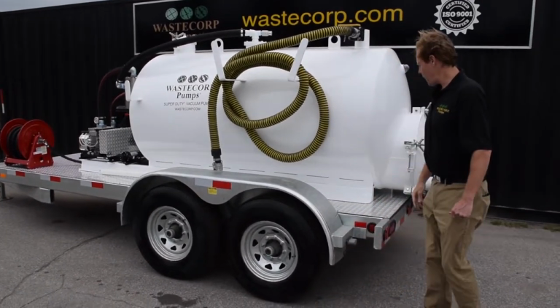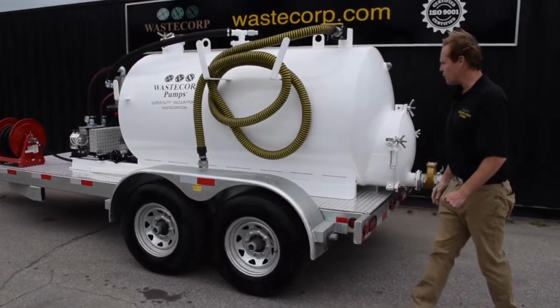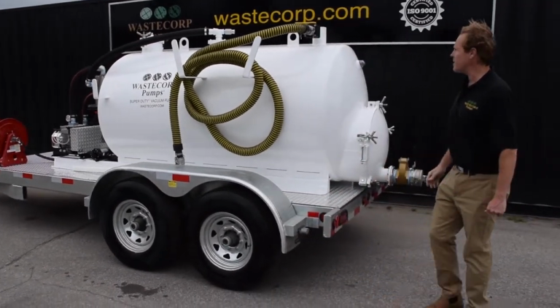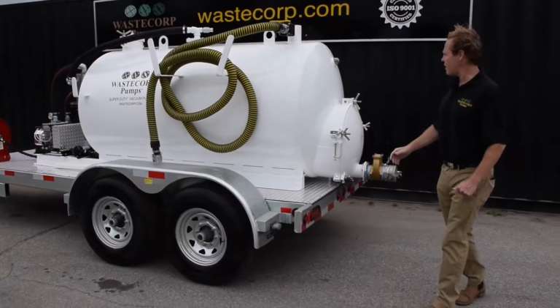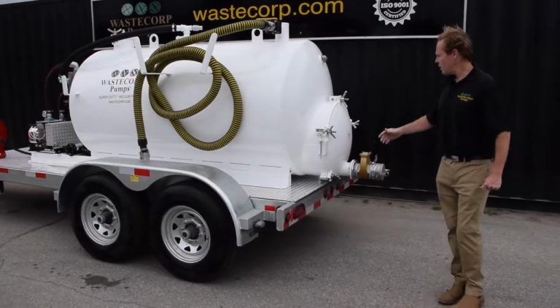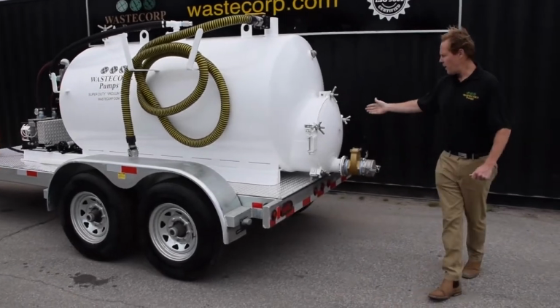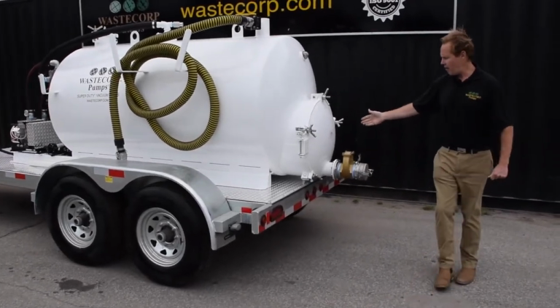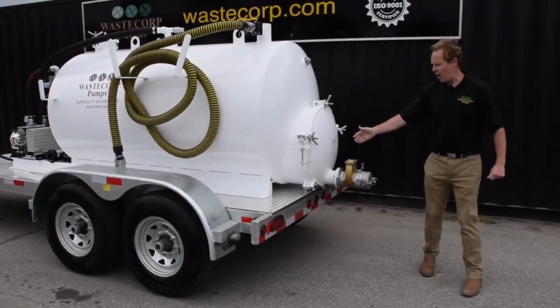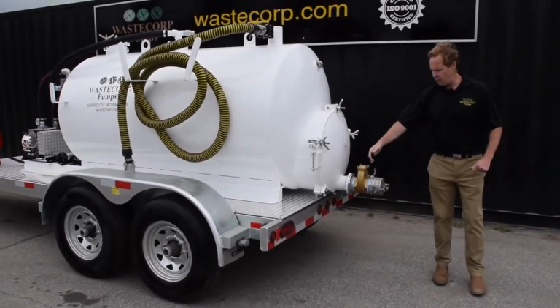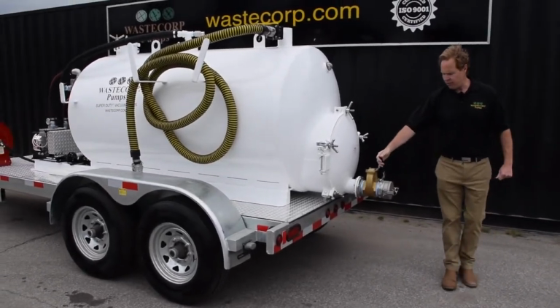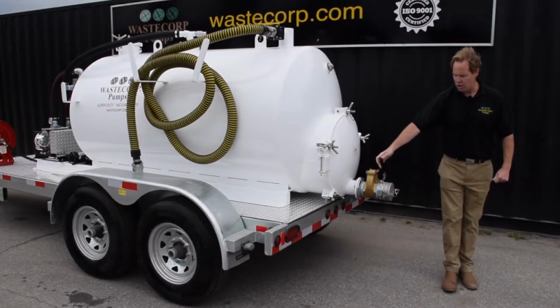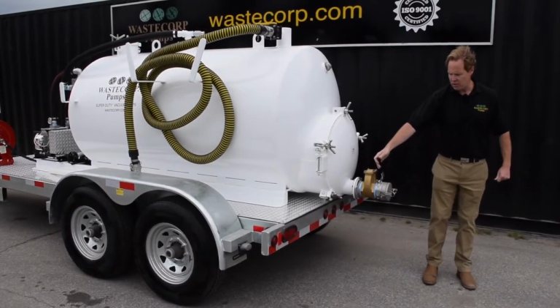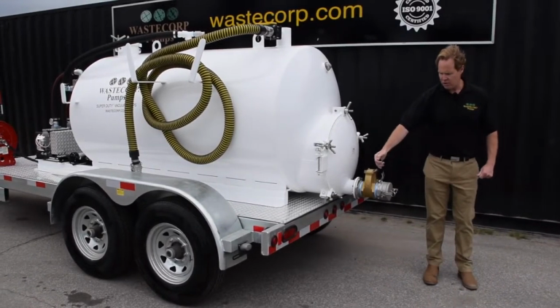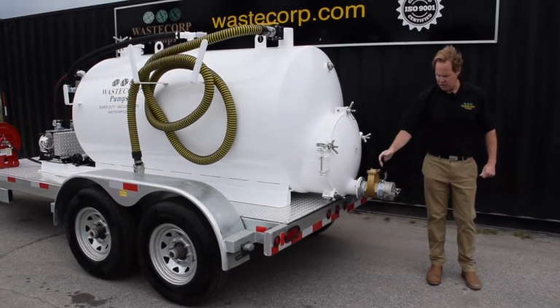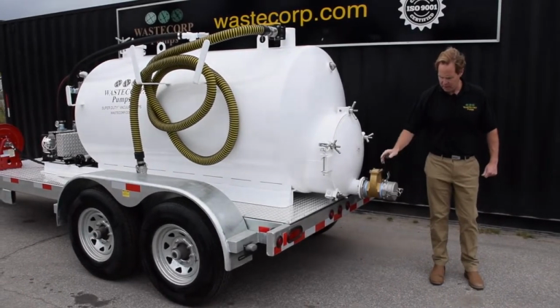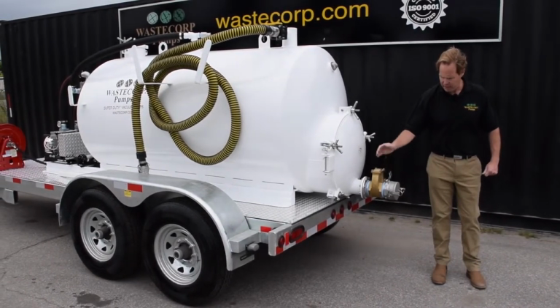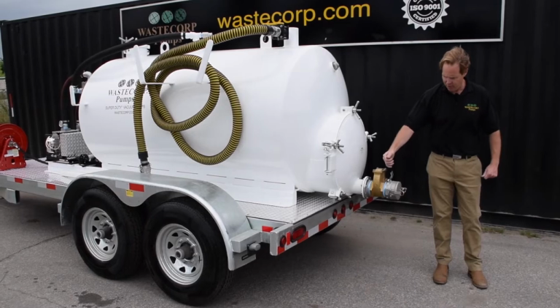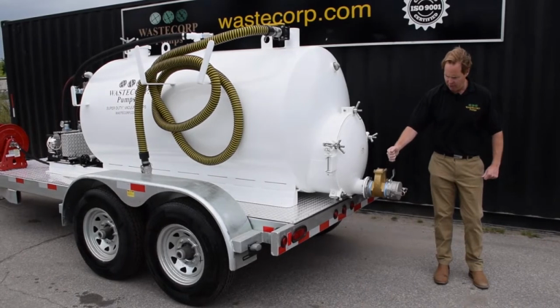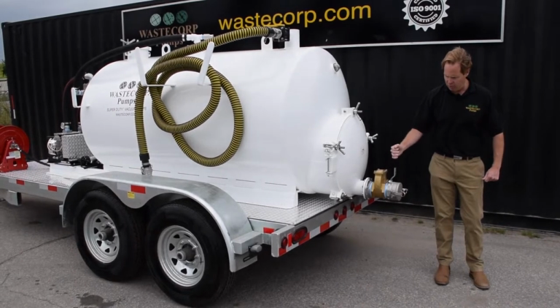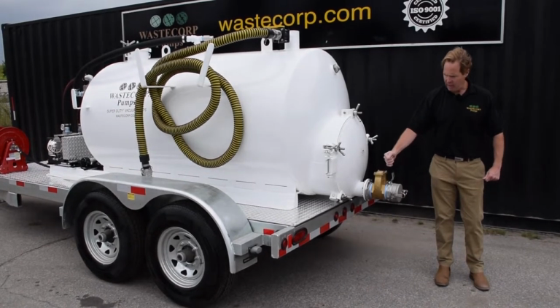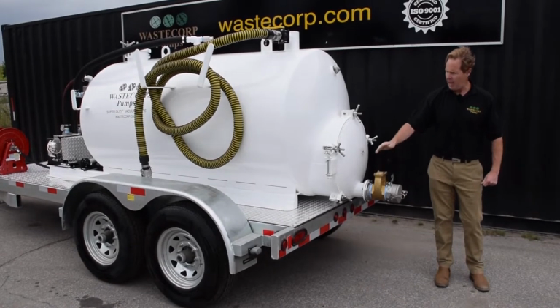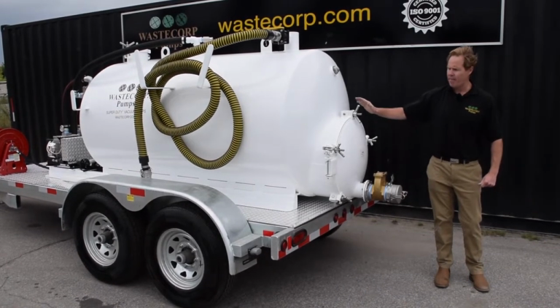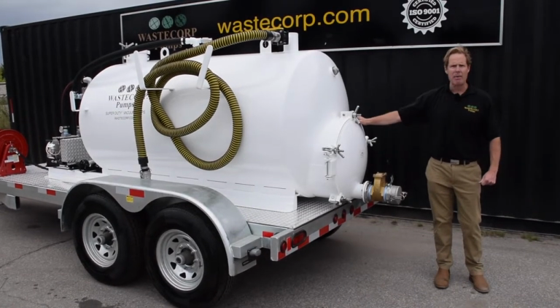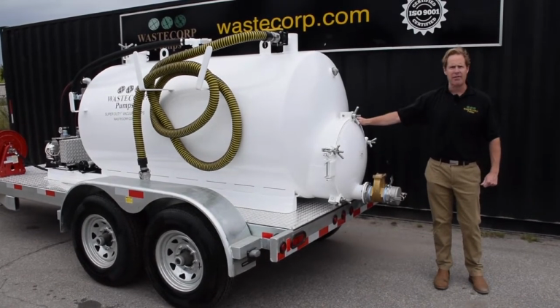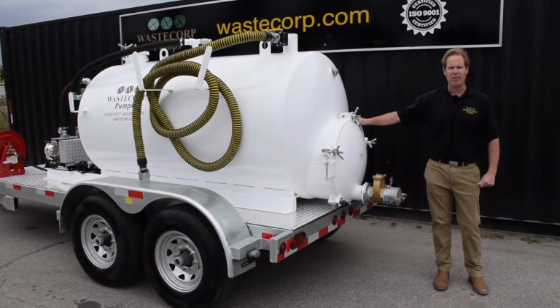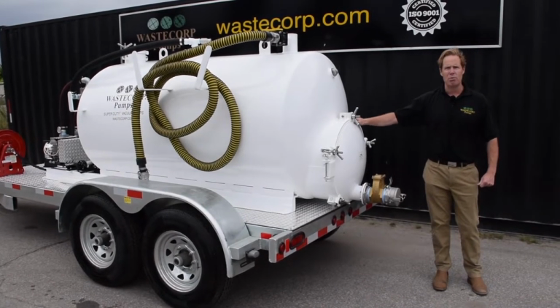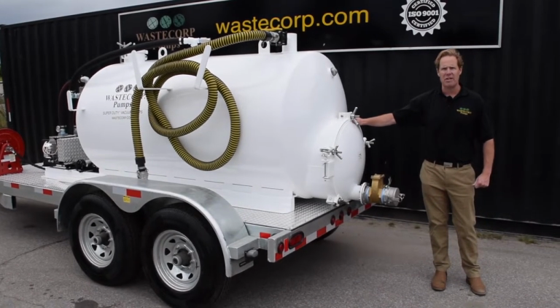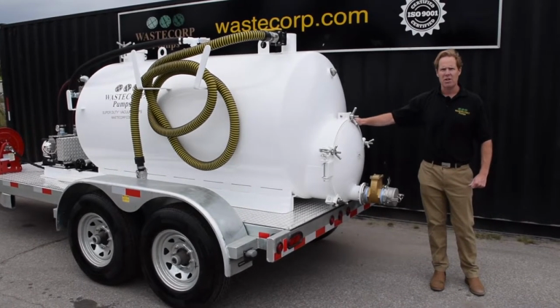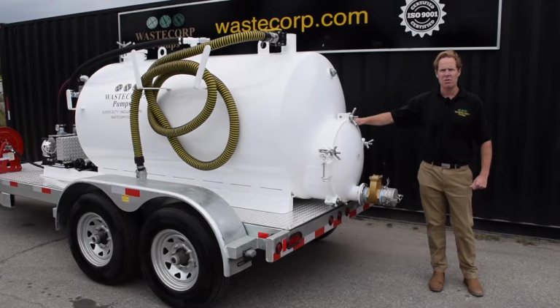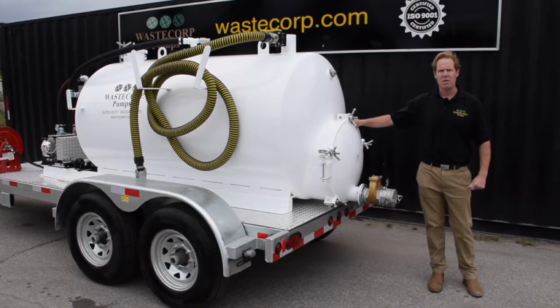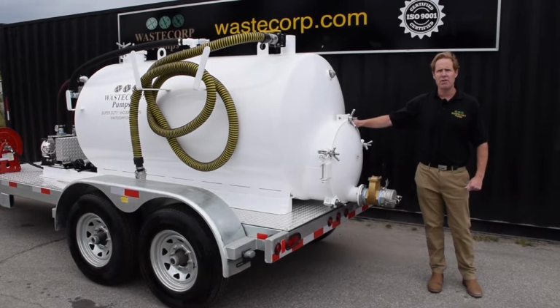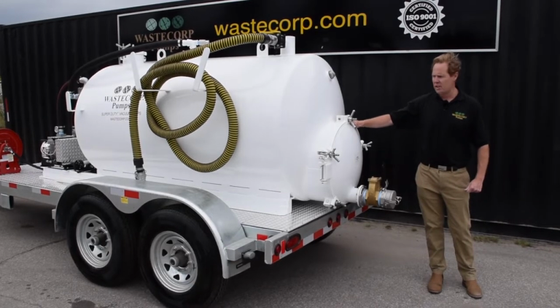At the rear of the tank we have offloads from 2 inch to 6 inch. This particular one is a 4 inch offload, and we have manways available from 12 inch to 36 inch.